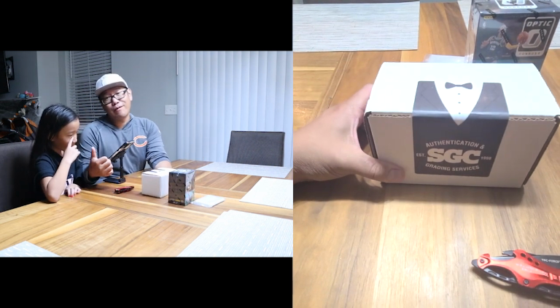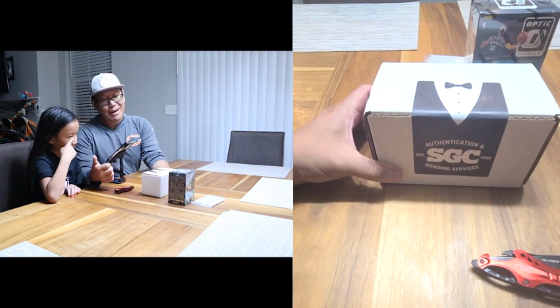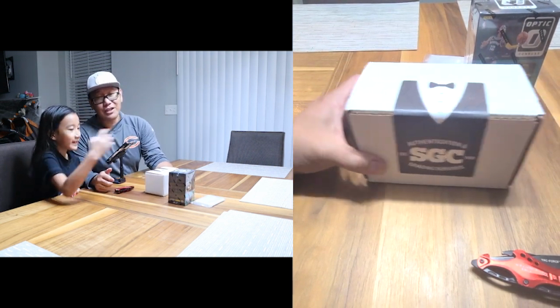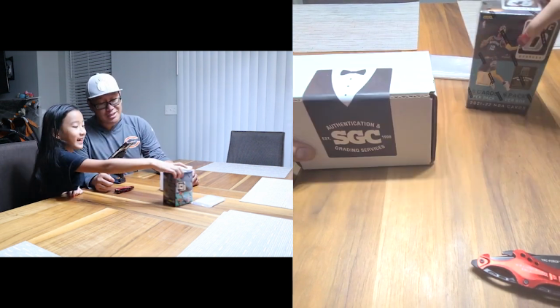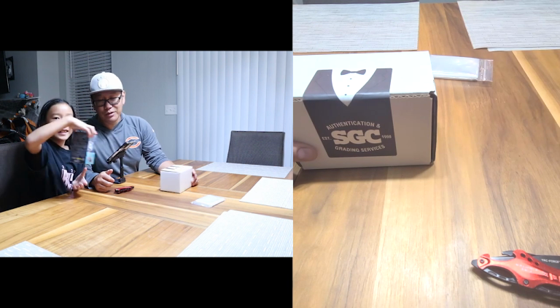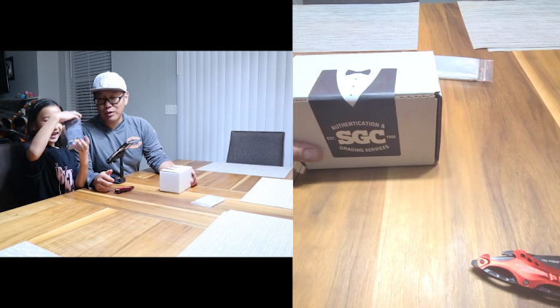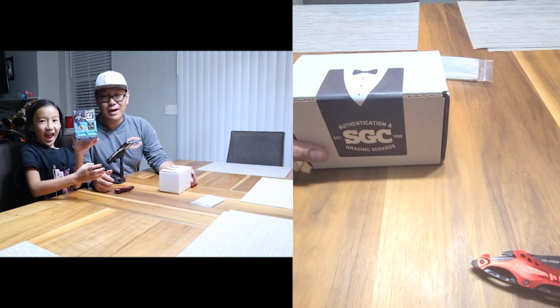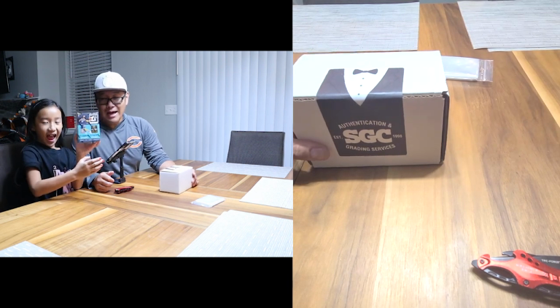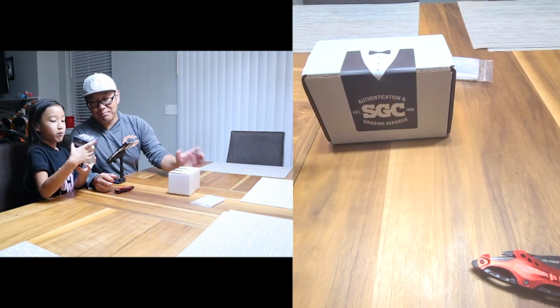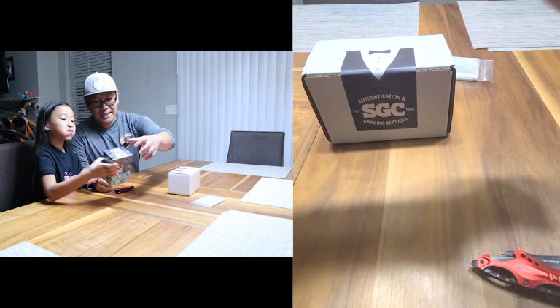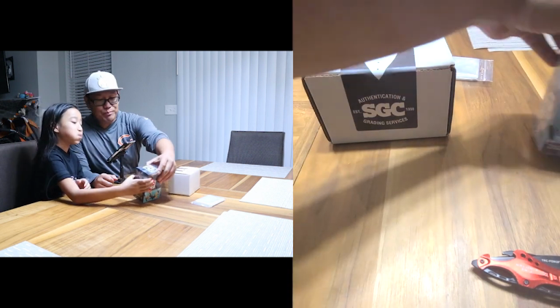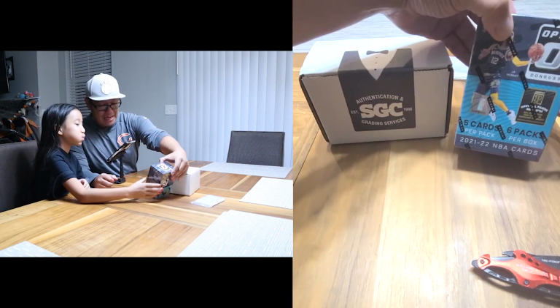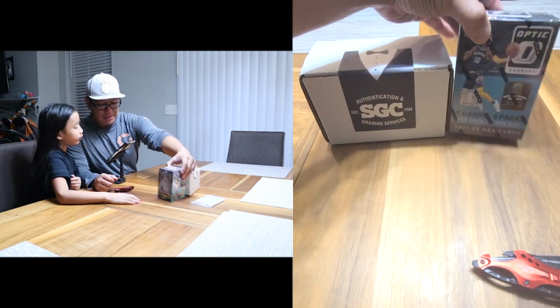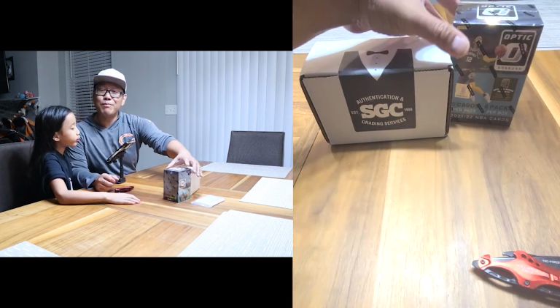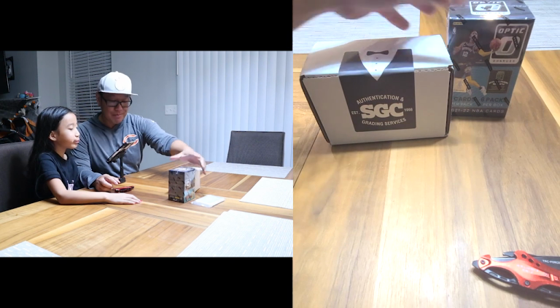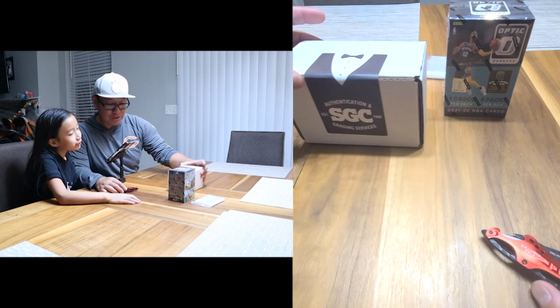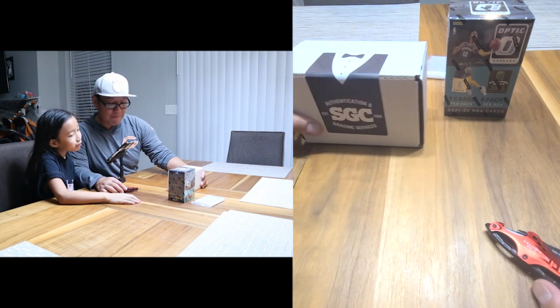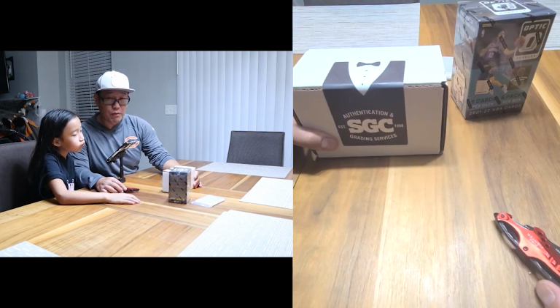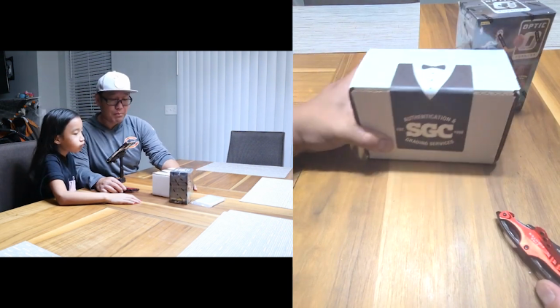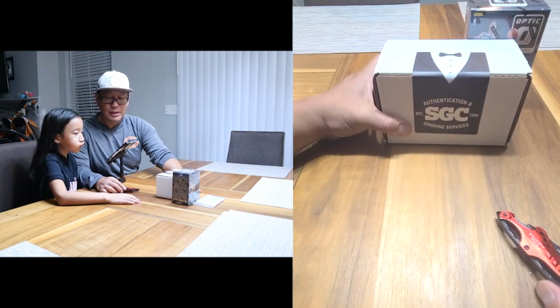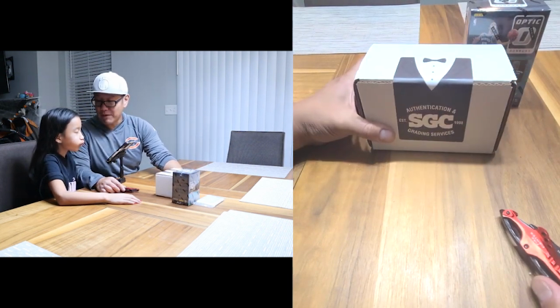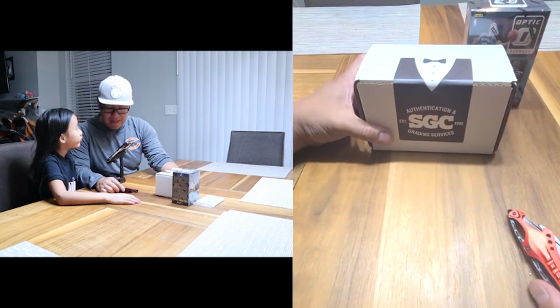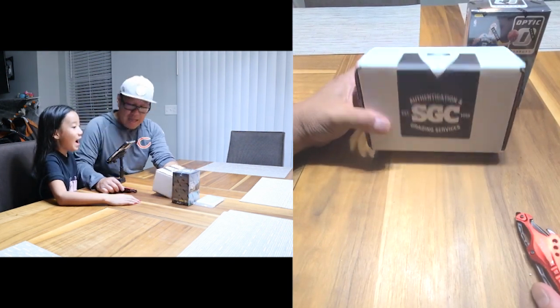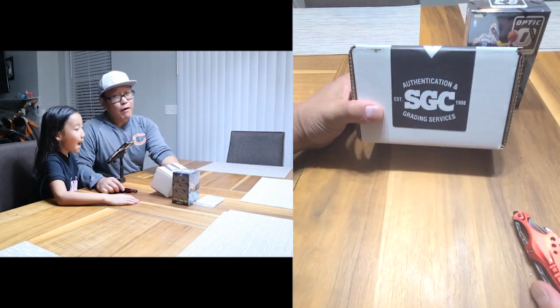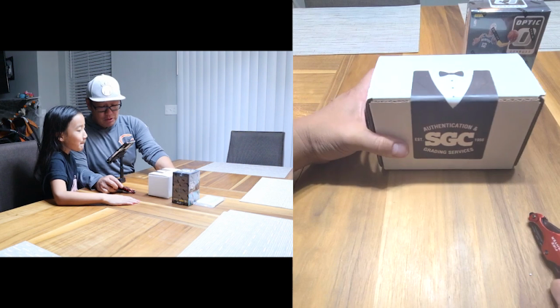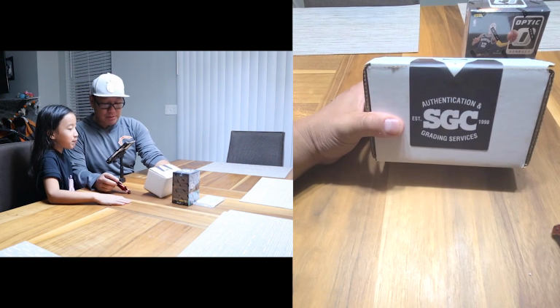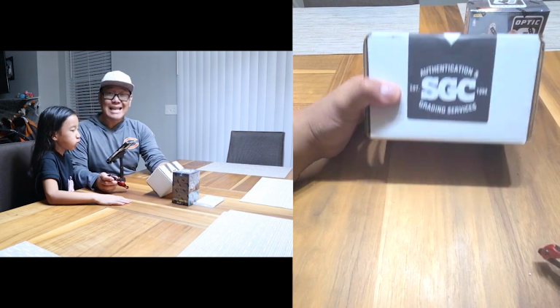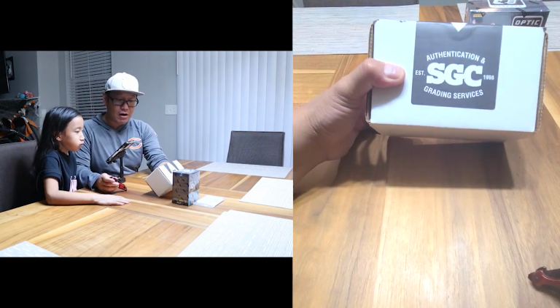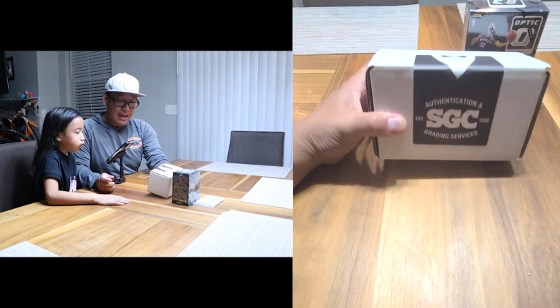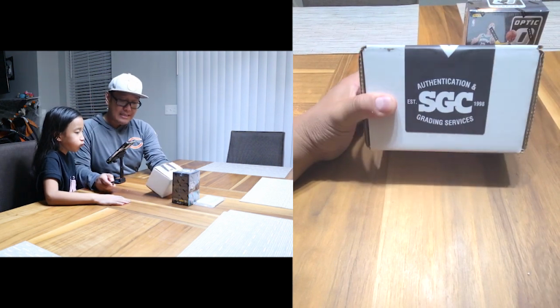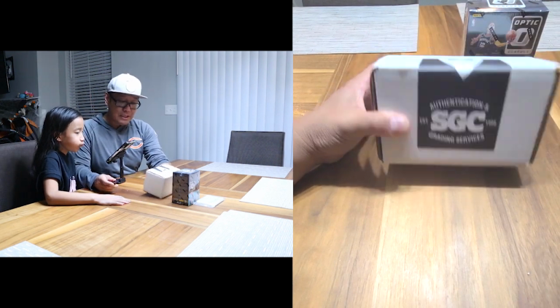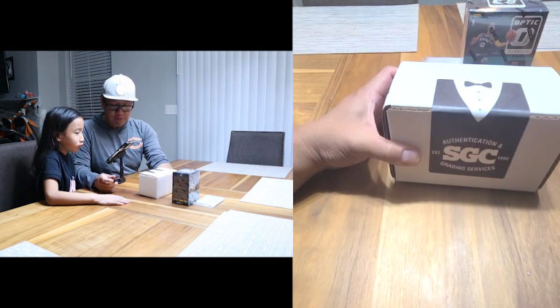For my daughter, she loves basketball, we're going to do a 2021 Optic blaster box and I'm going to help her rip that, so it'll be fun. Hopefully we can pull some stuff — Curry, right? But before that, let's see what these slabs are. SGC does pretty cool tuxedos.